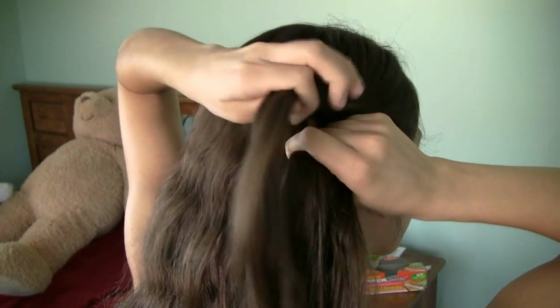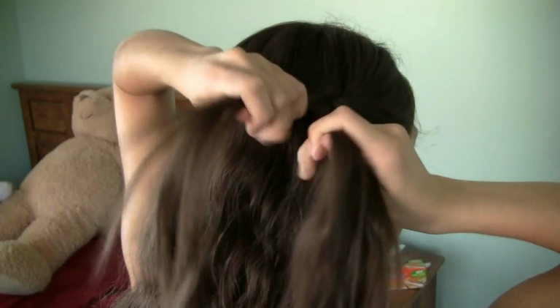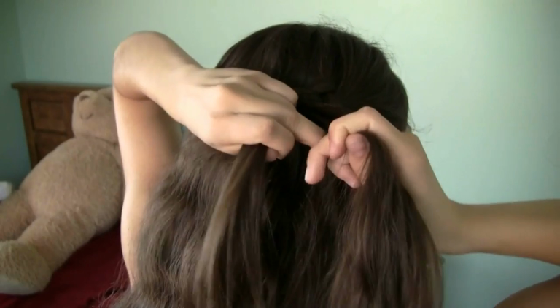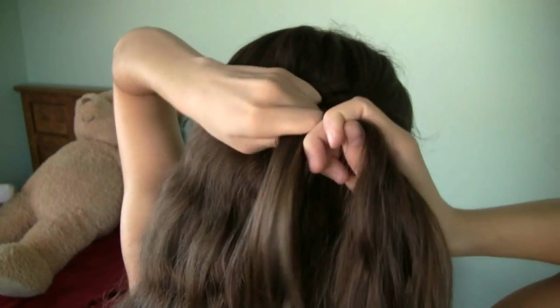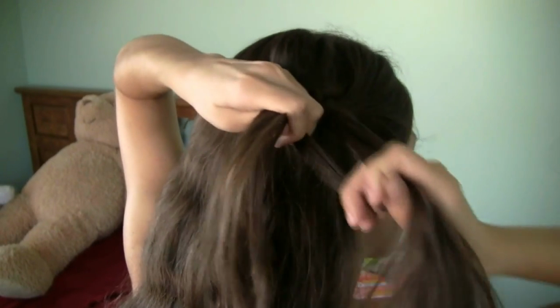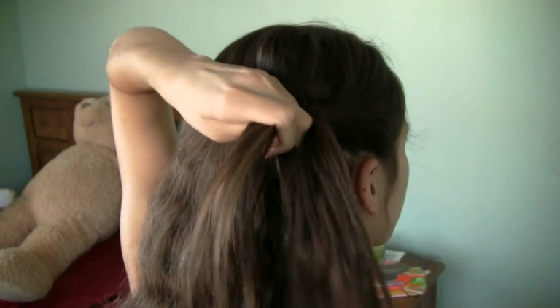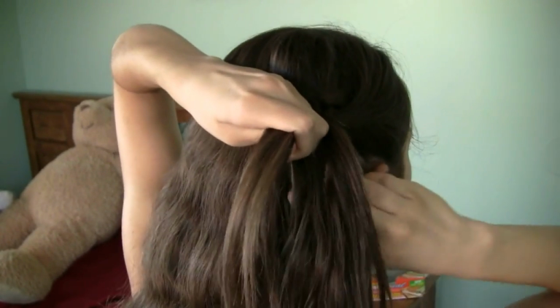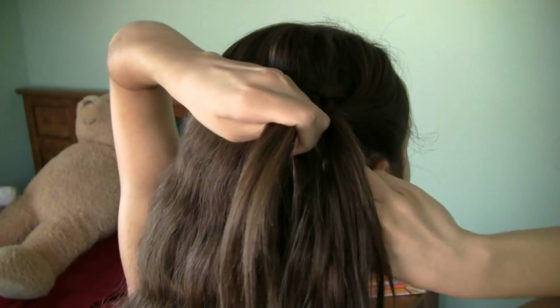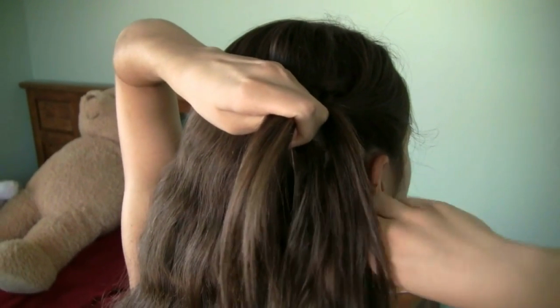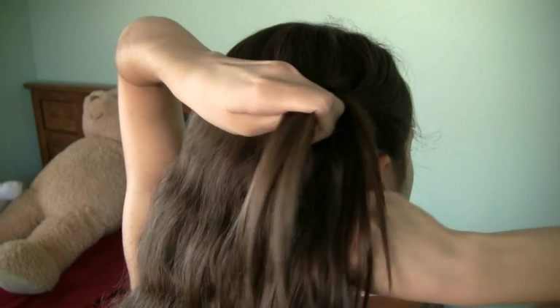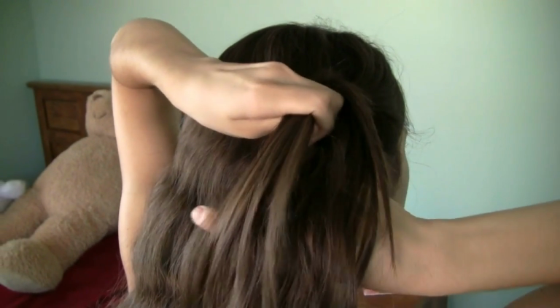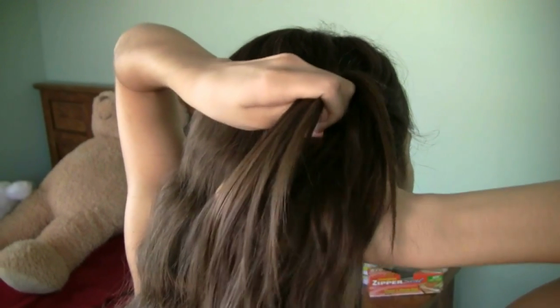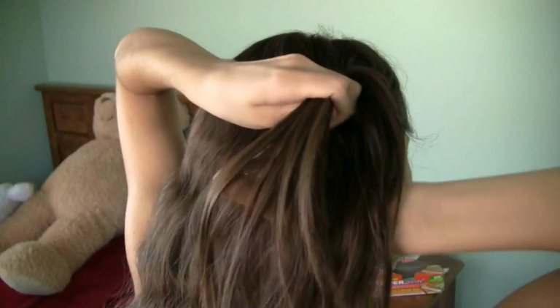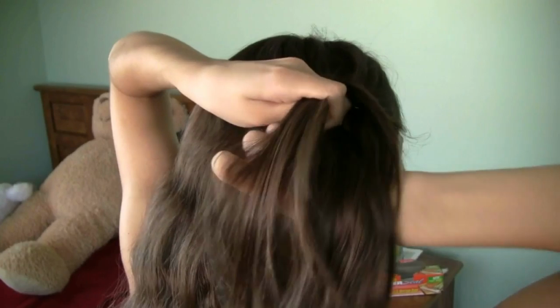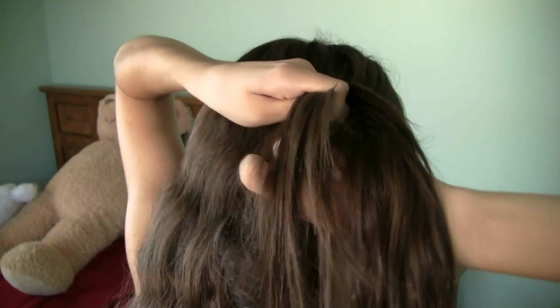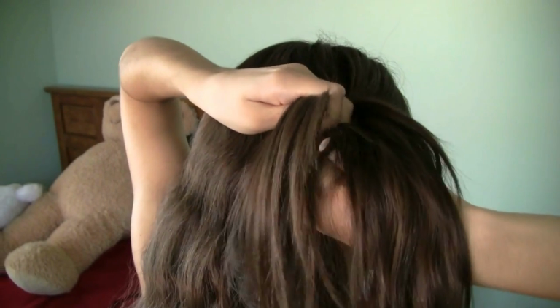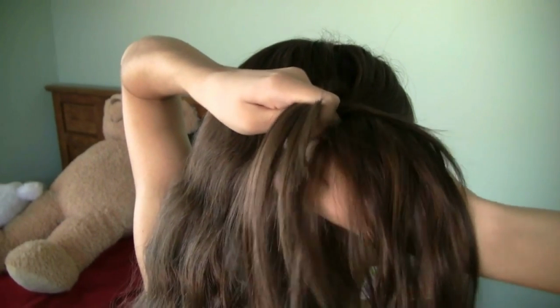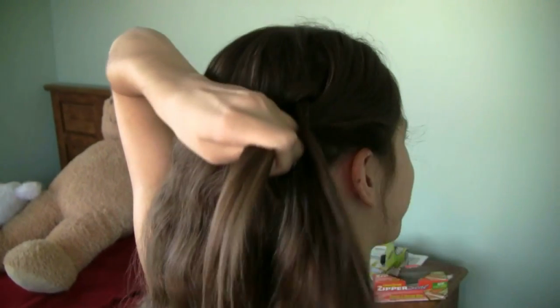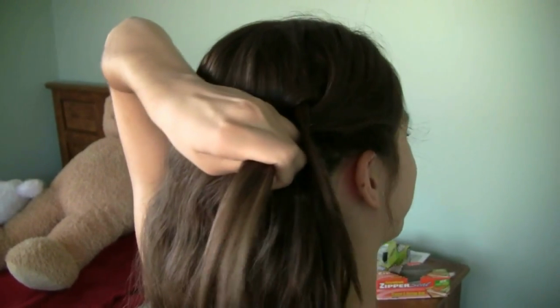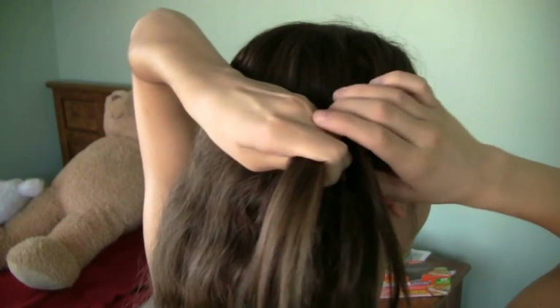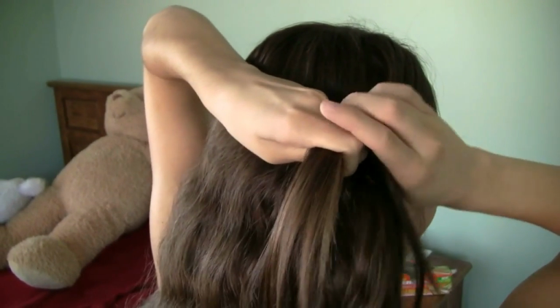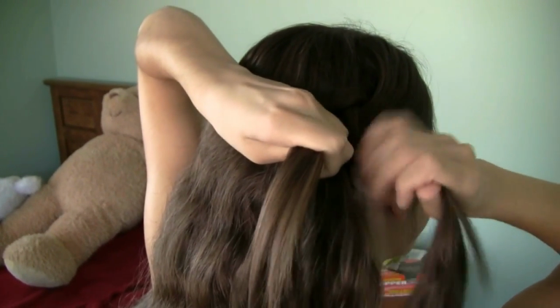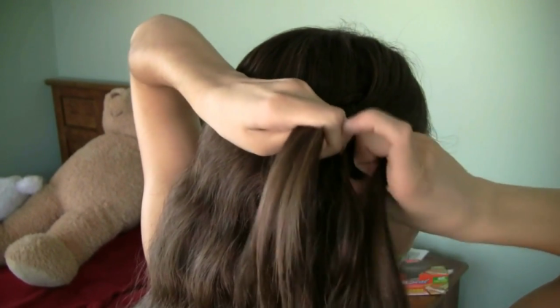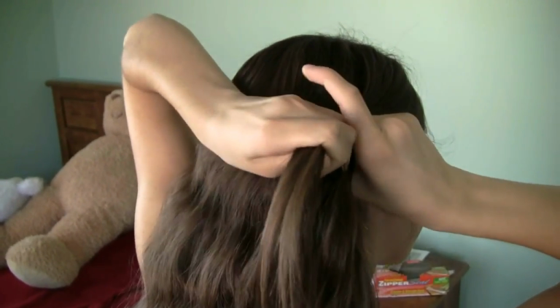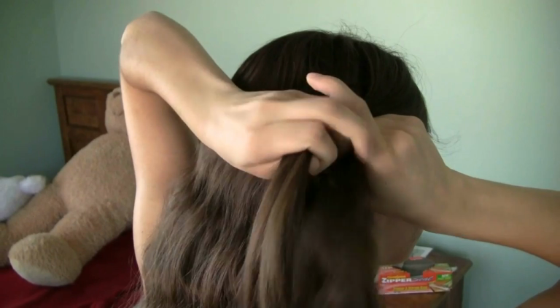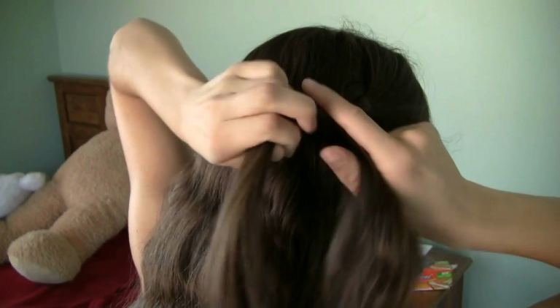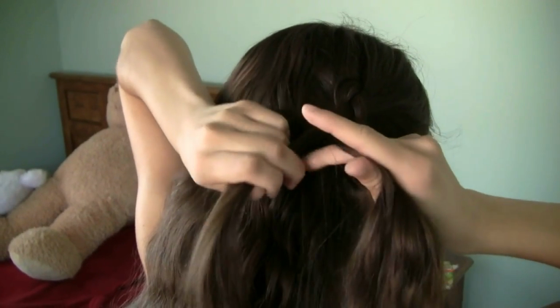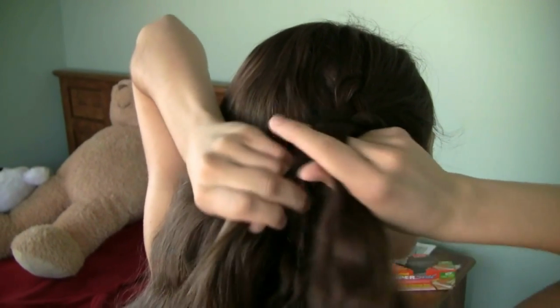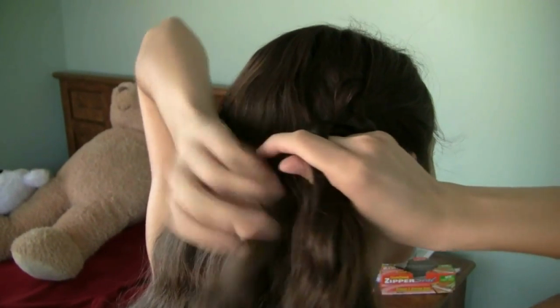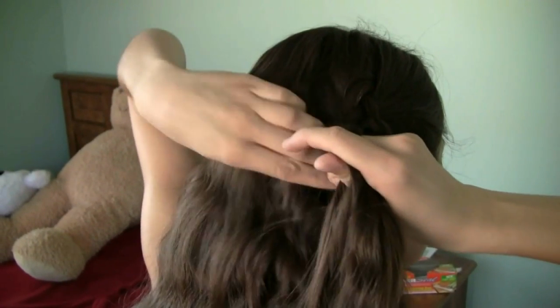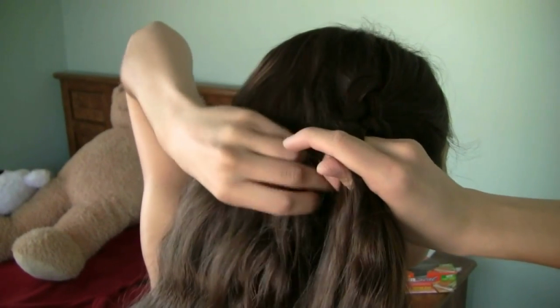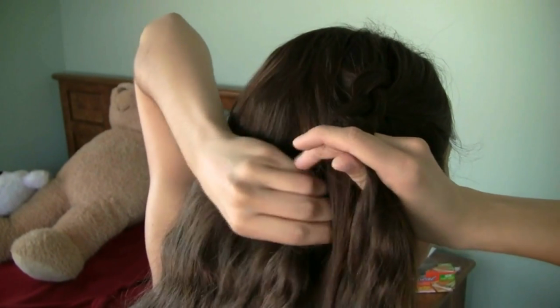So as you braid, you just want to start adding little sections of hair. This is exactly like French braiding, only of course you're still pulling the hair underneath each strand instead of over each strand. You just want to keep doing this until you don't have any more hair to add.